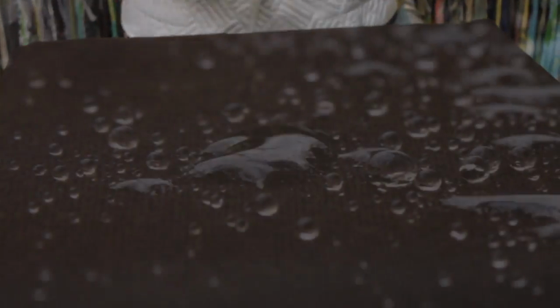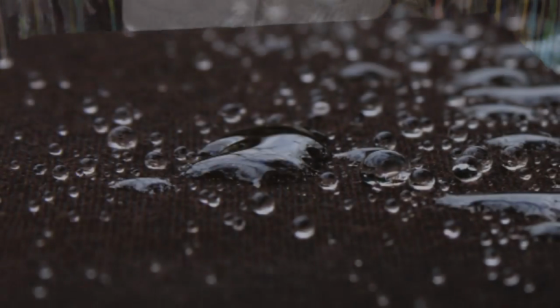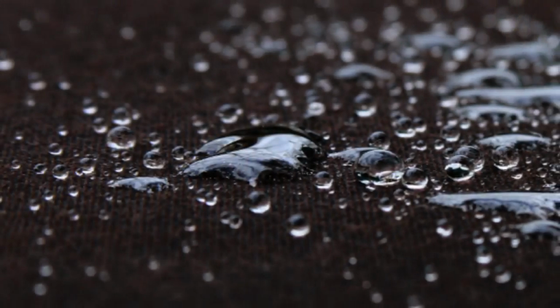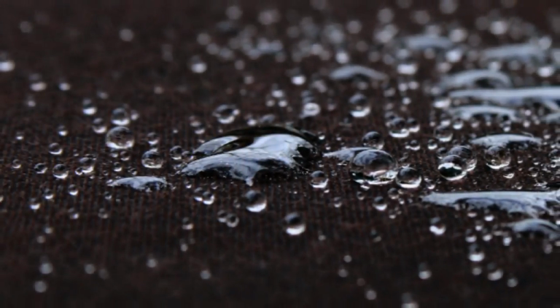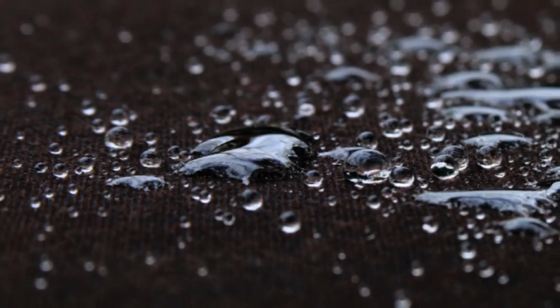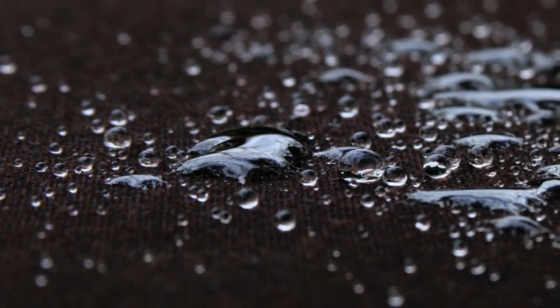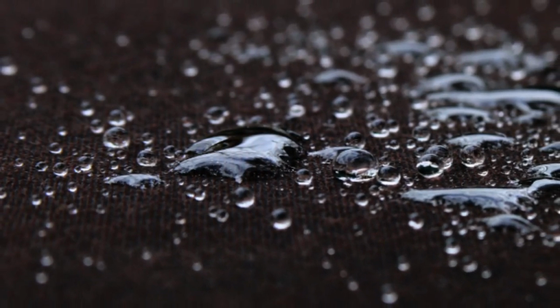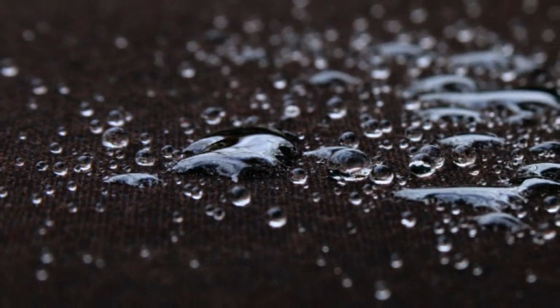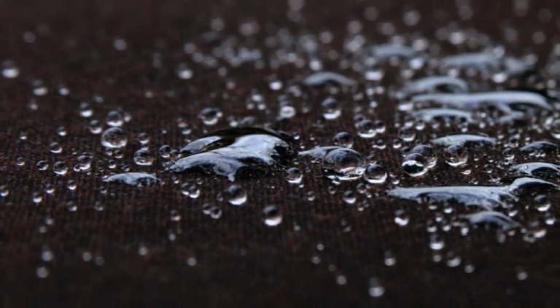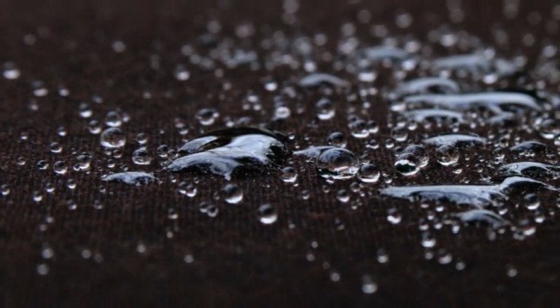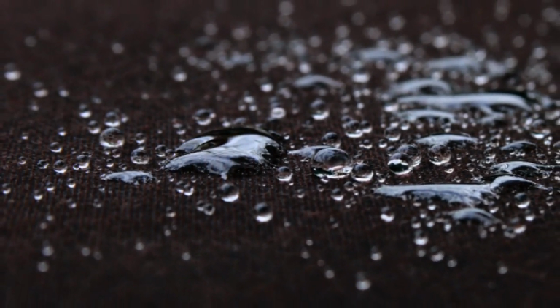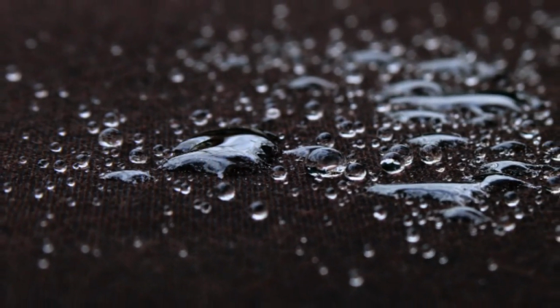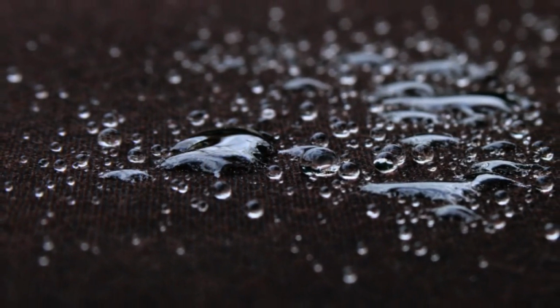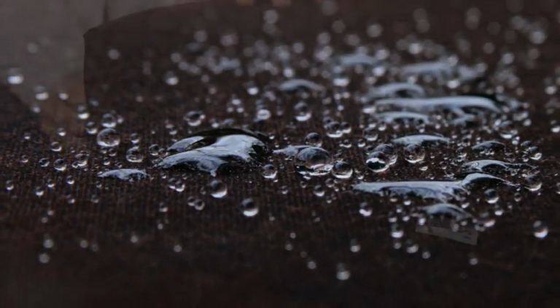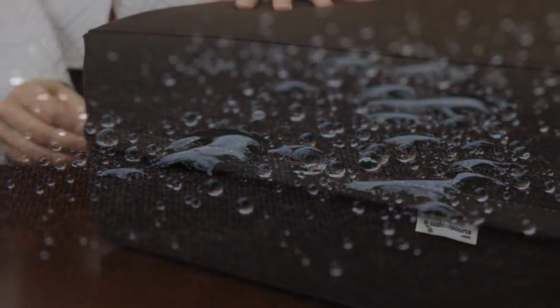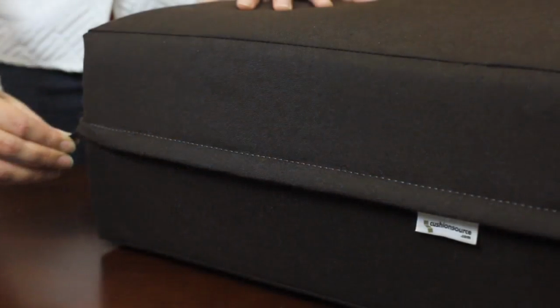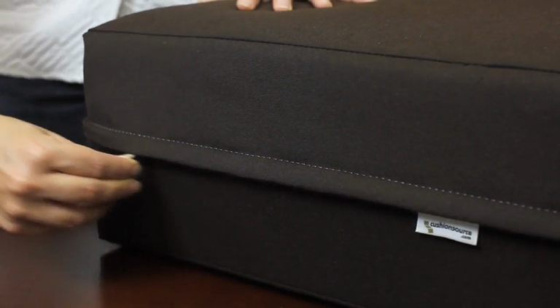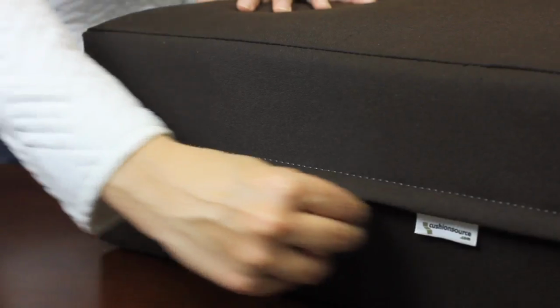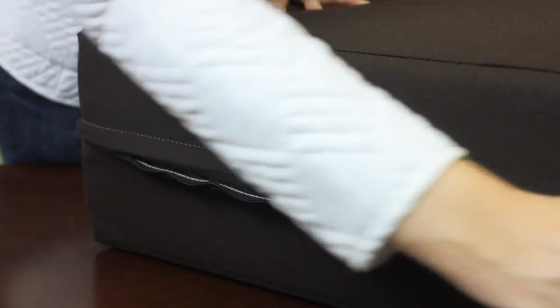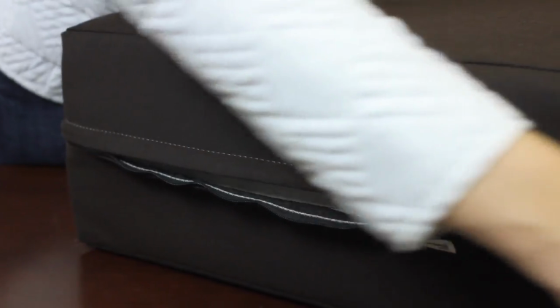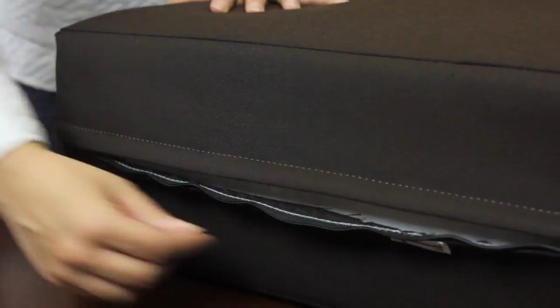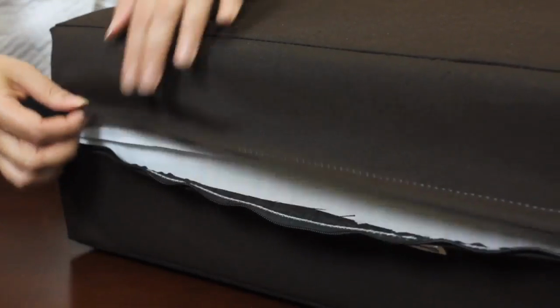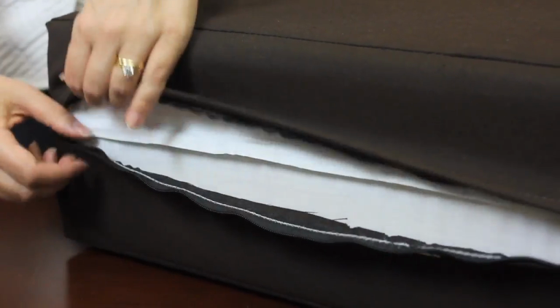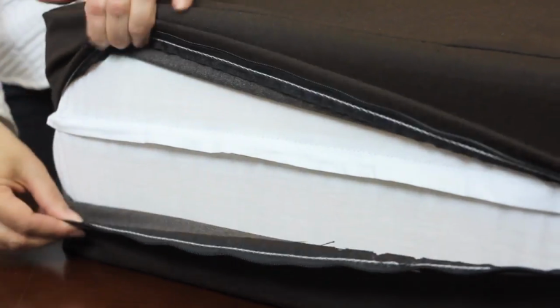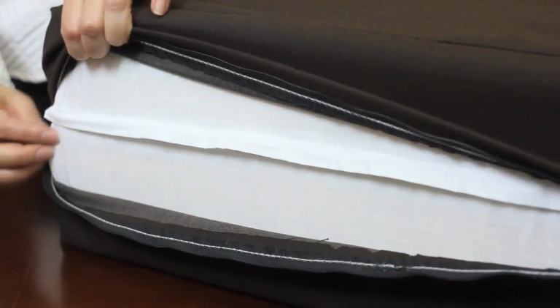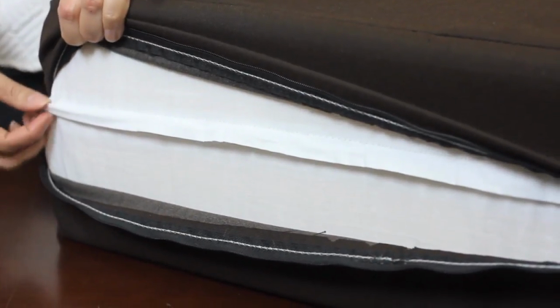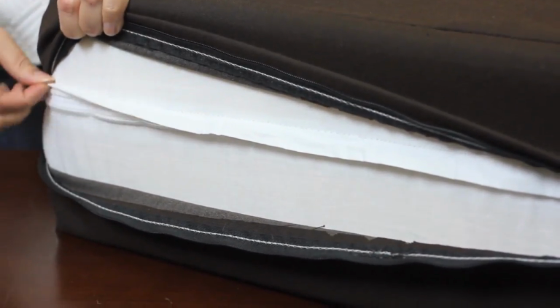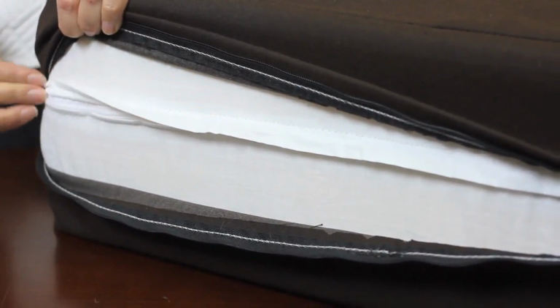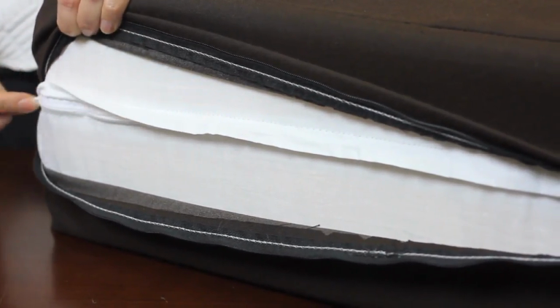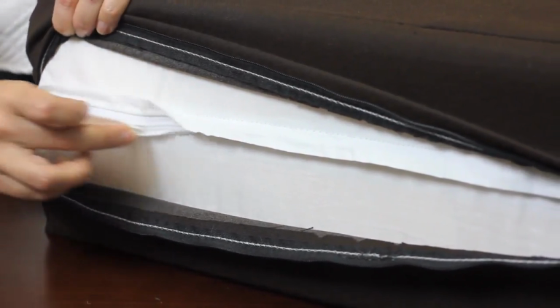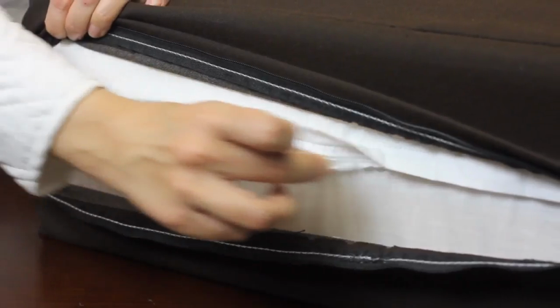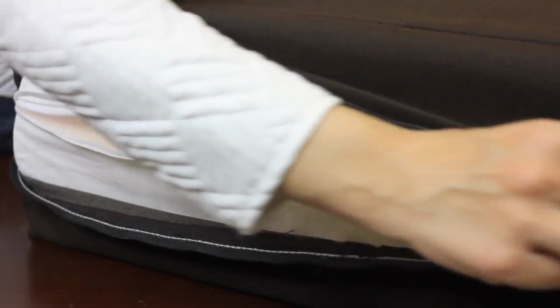You wanted a cushion that would defy the worst of Mother Nature. We solved this by wrapping our enclosed layer fill with our weather-resistant ticking, which is made with a zipper for easy drainage in the event of a heavy downpour.